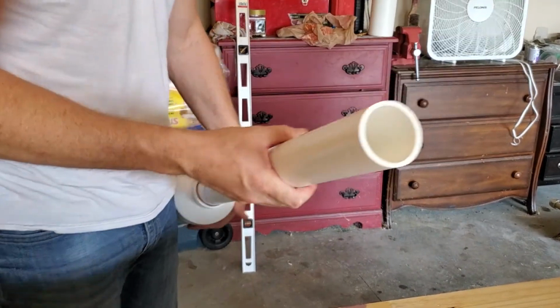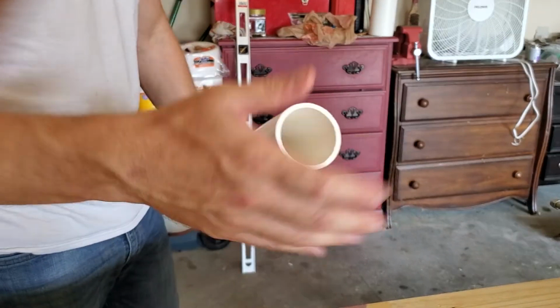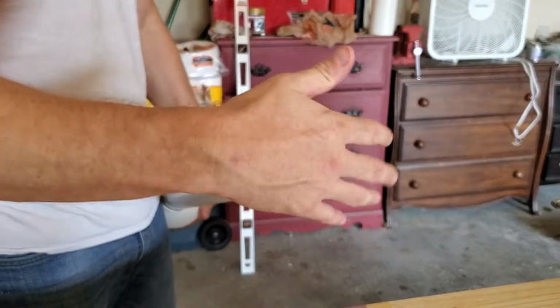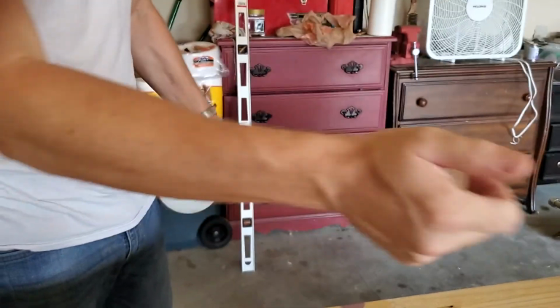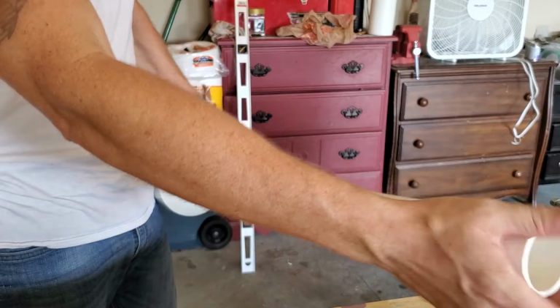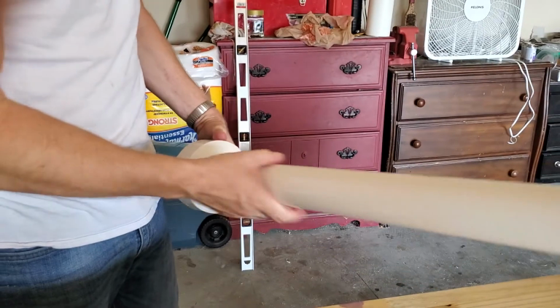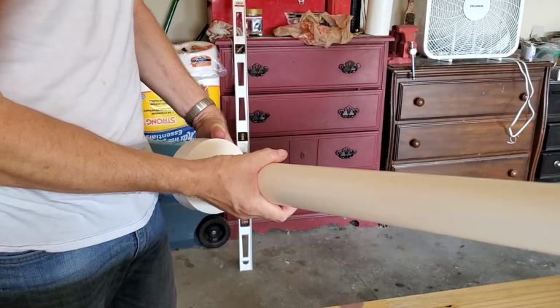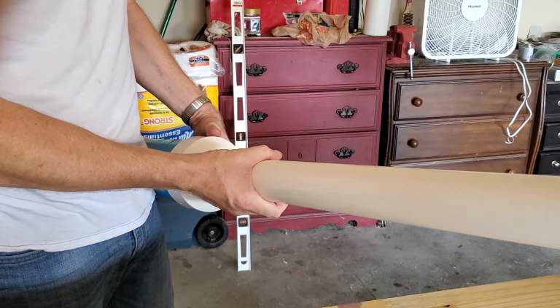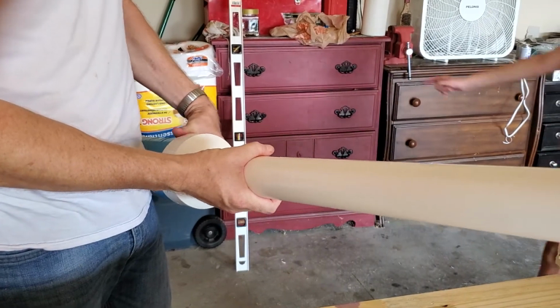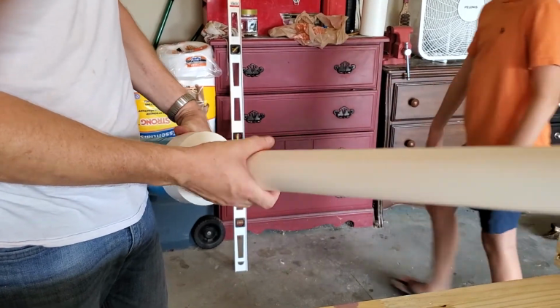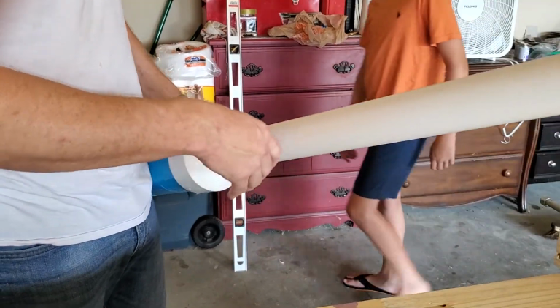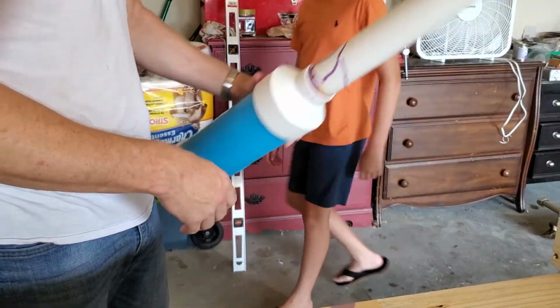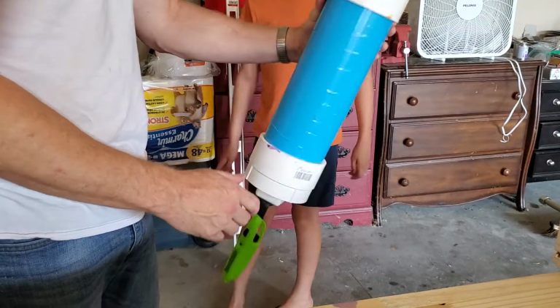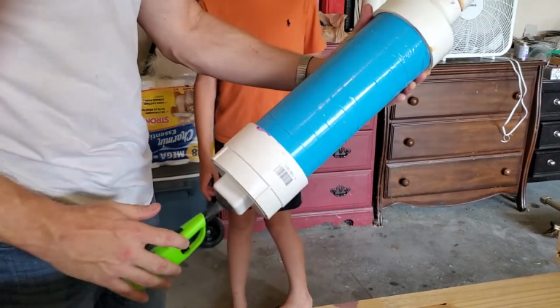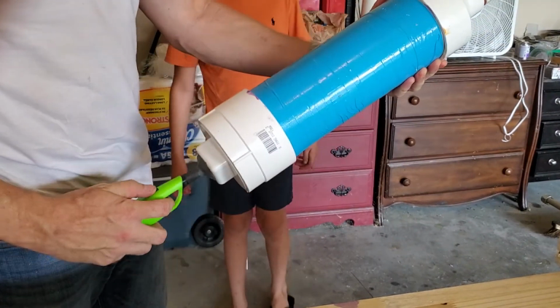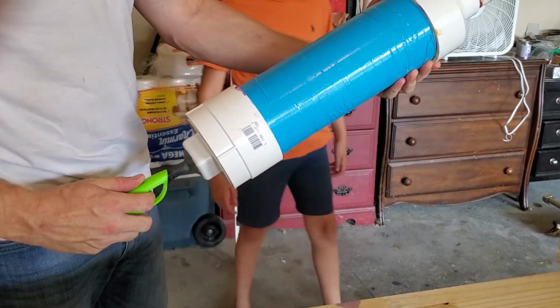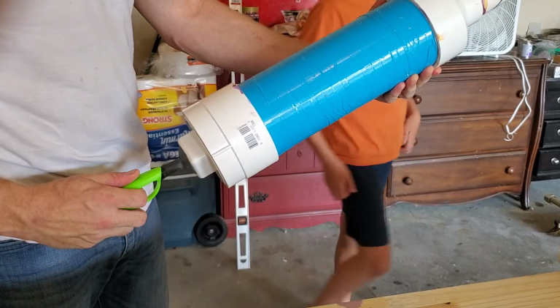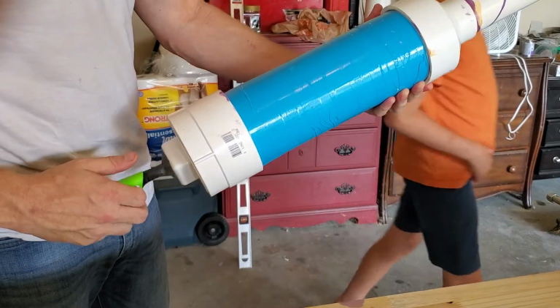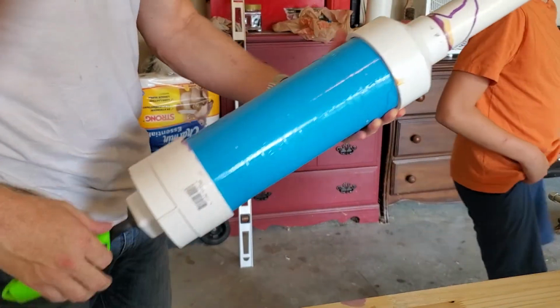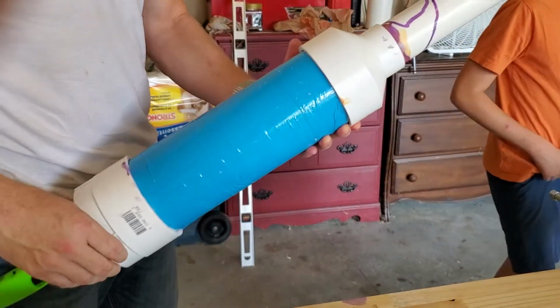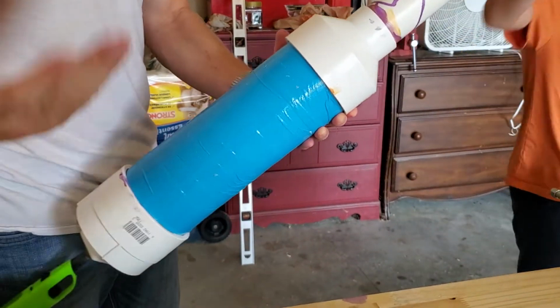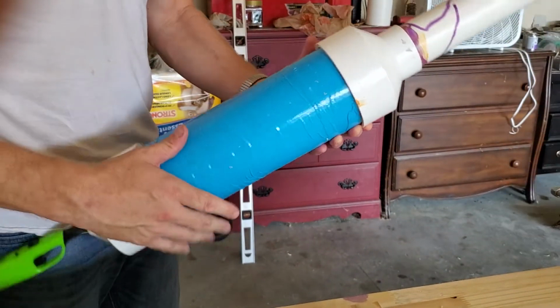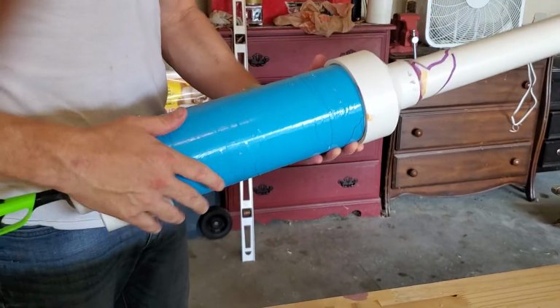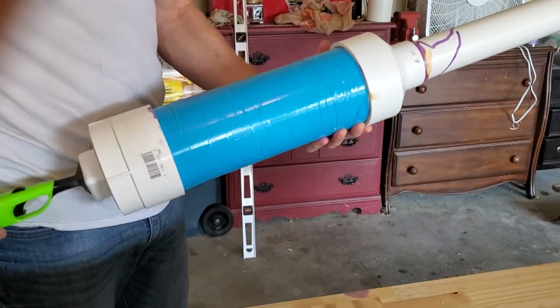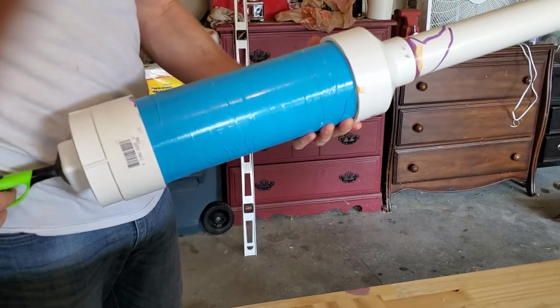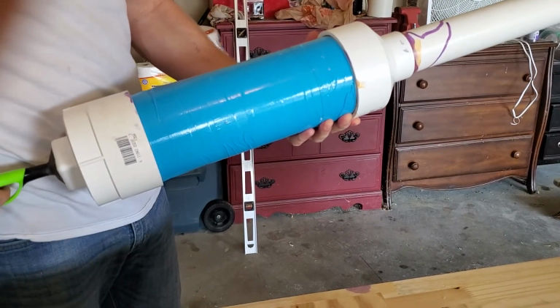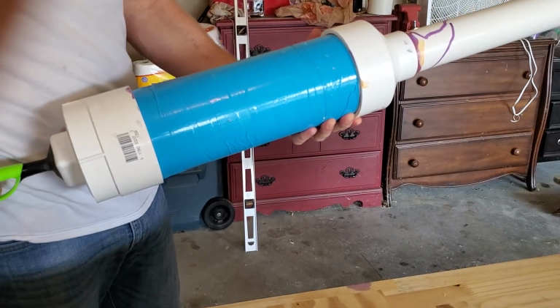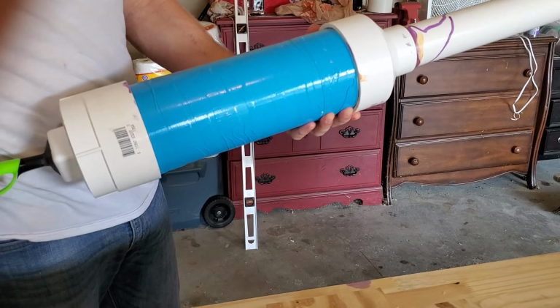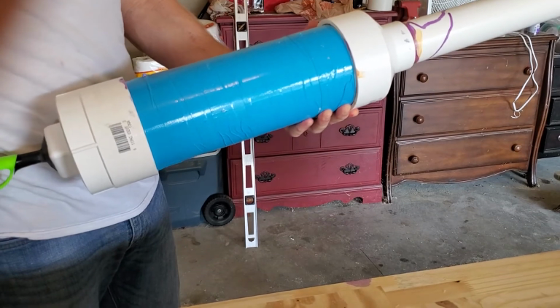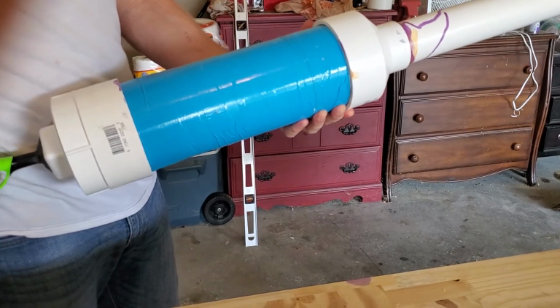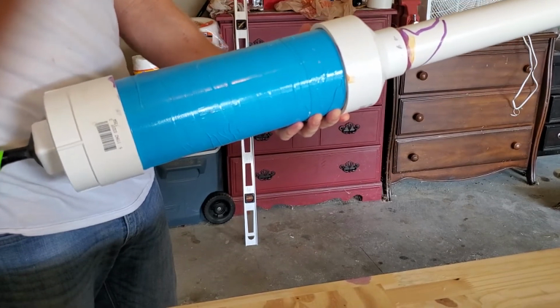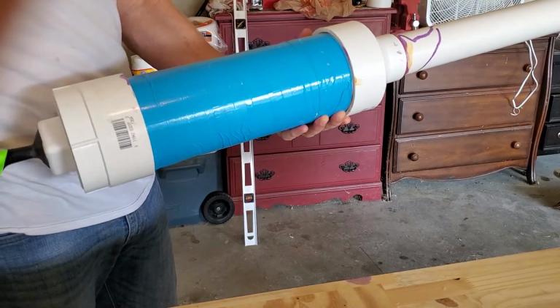We're going to jam a potato down in there, all the way down. We're going to do it at your Grandma and Grandpa's house. And then BAM! That's so awesome.